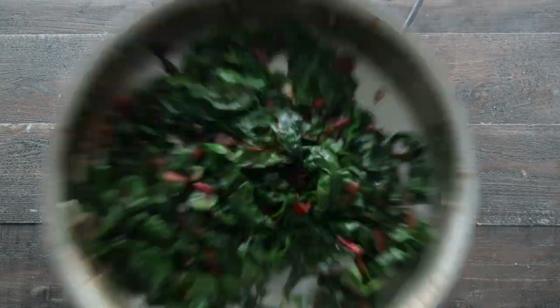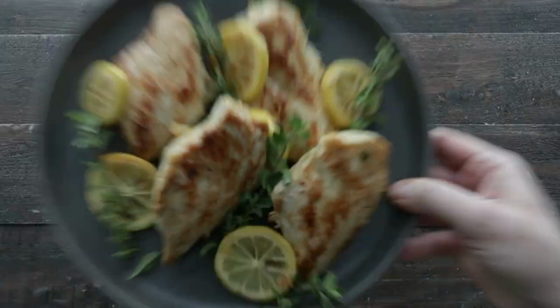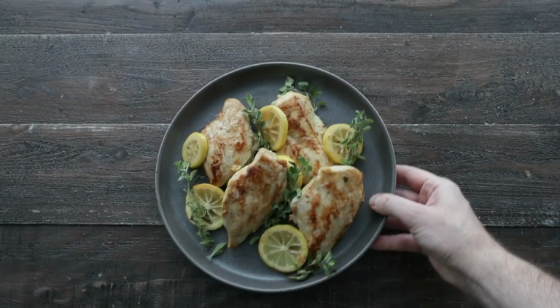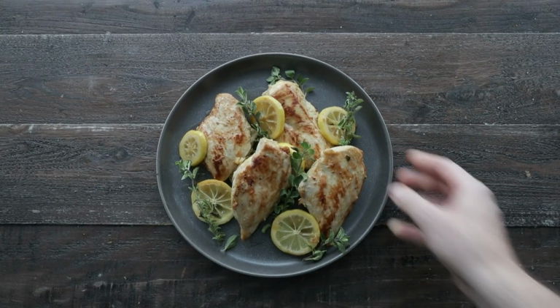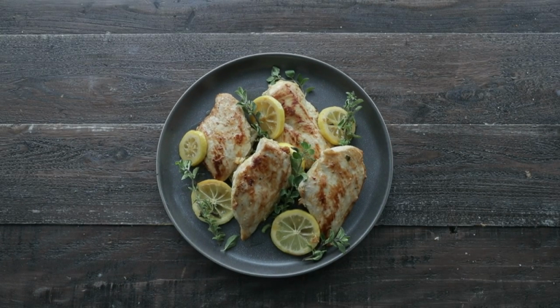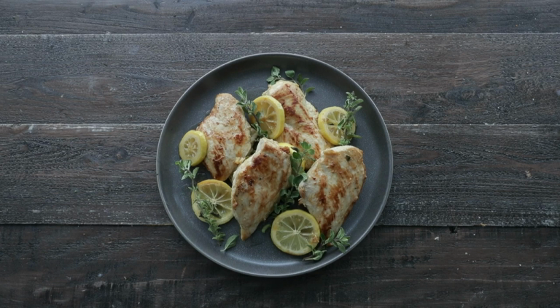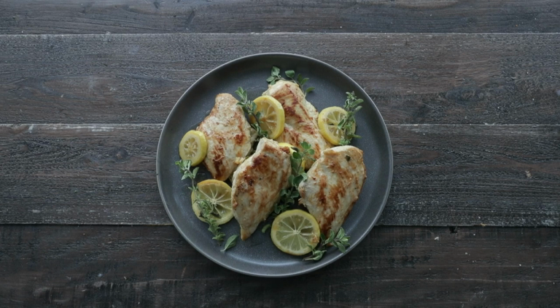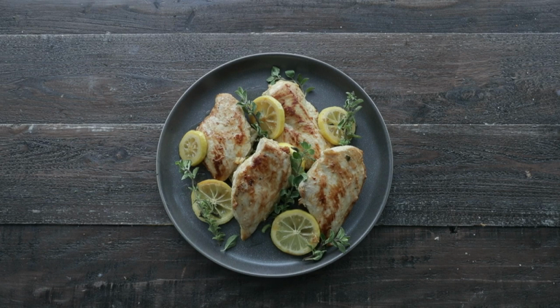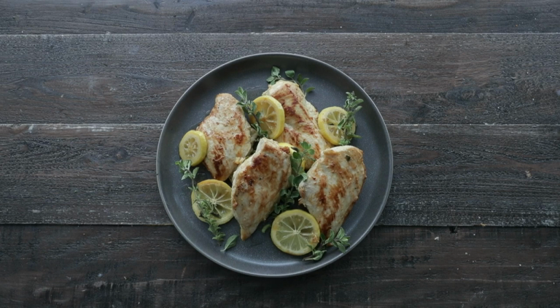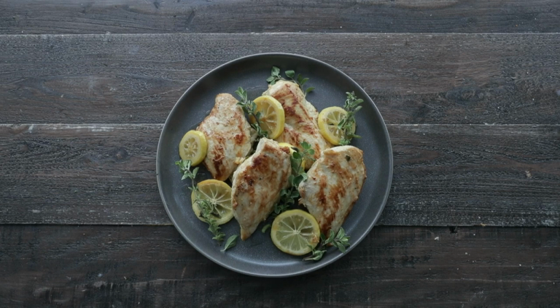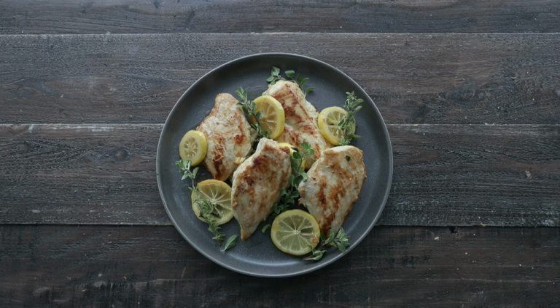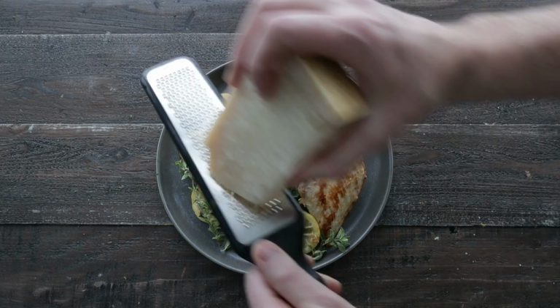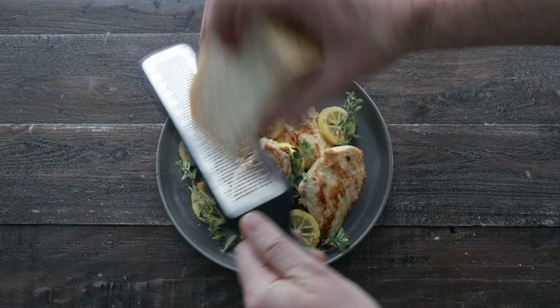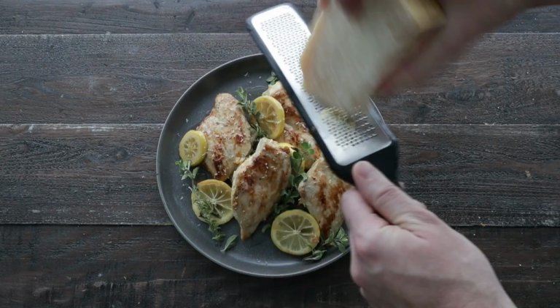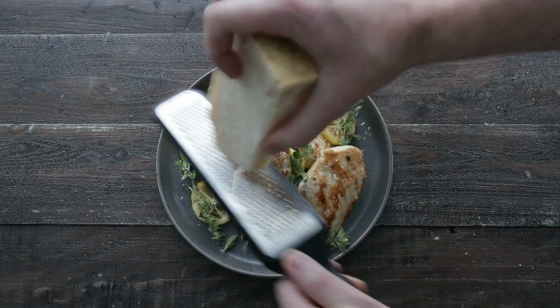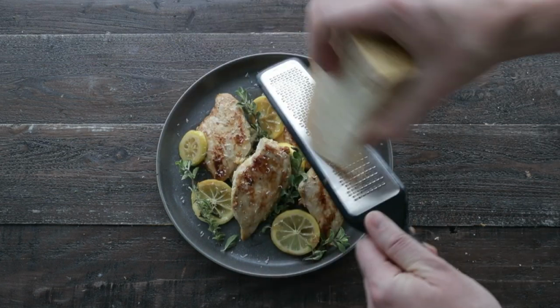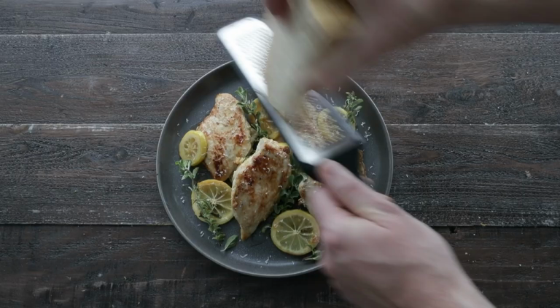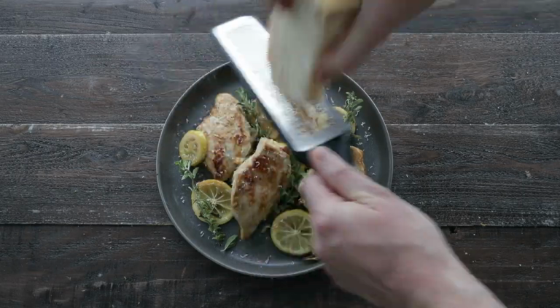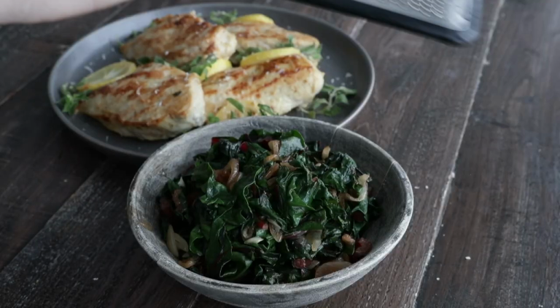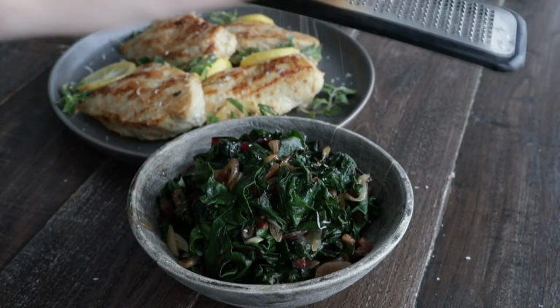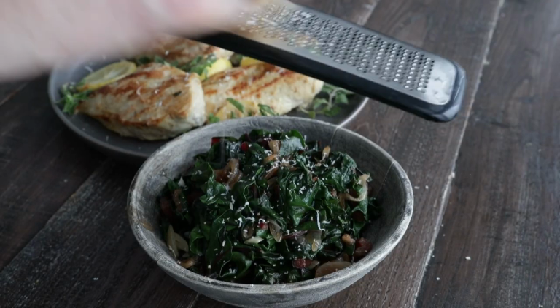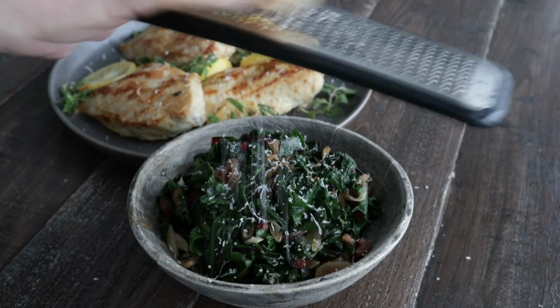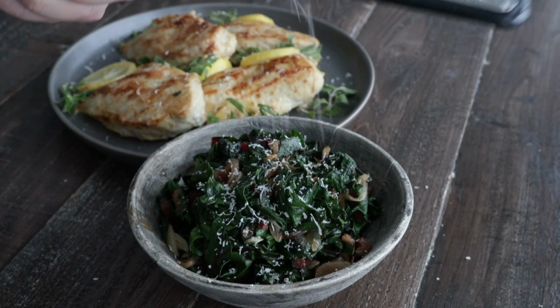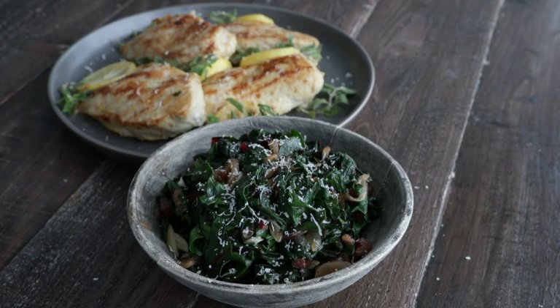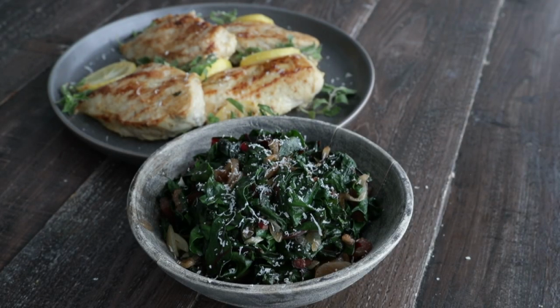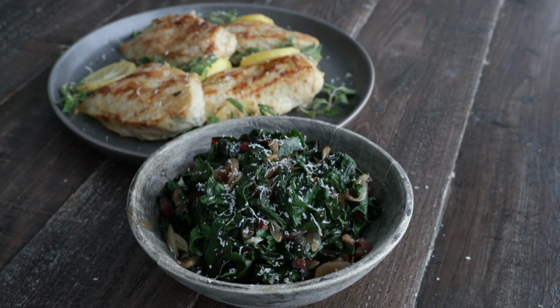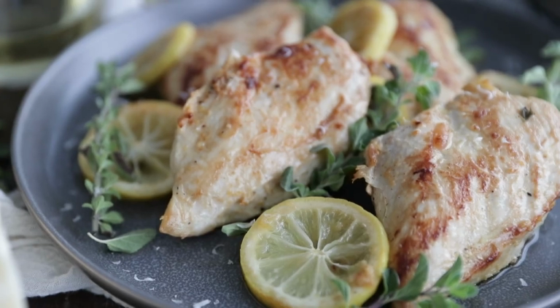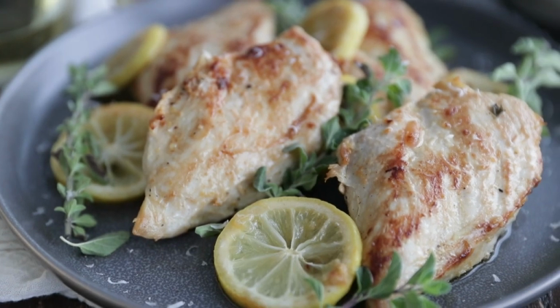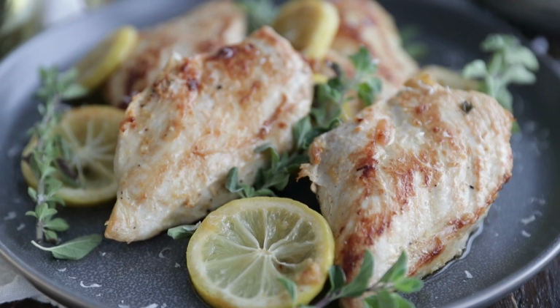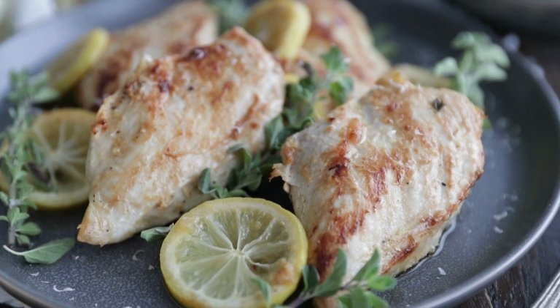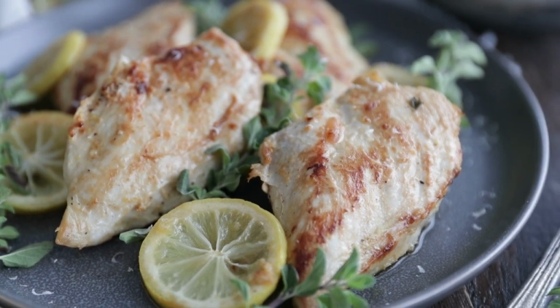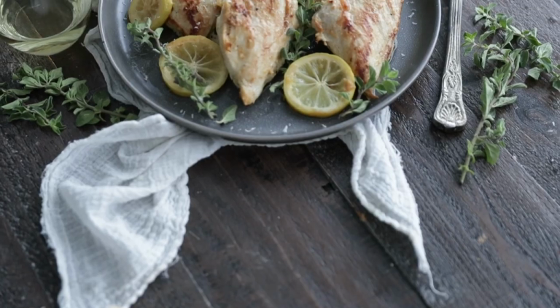Our chicken should be done at this point. It looks fantastic. Garnish with some lemon slices and fresh oregano leaves, and you can add on a little bit of freshly grated Parmesan, and then you've got a perfect weeknight meal to serve up to family and friends.